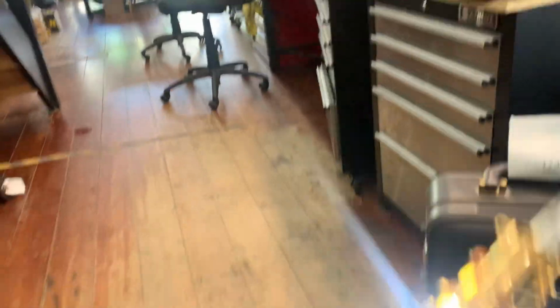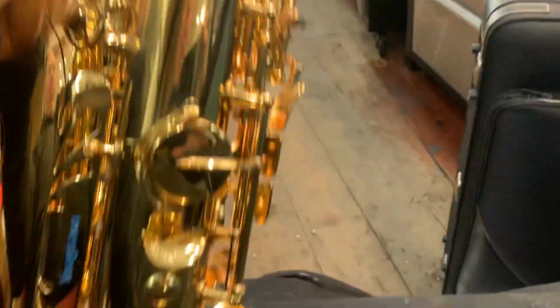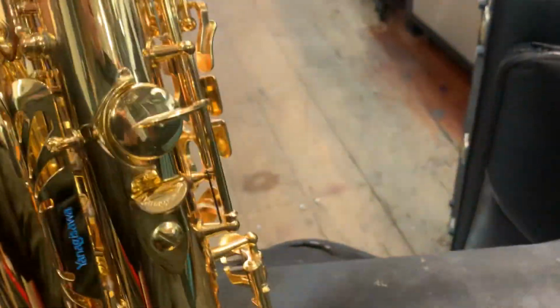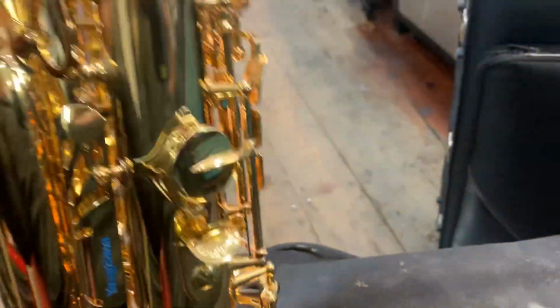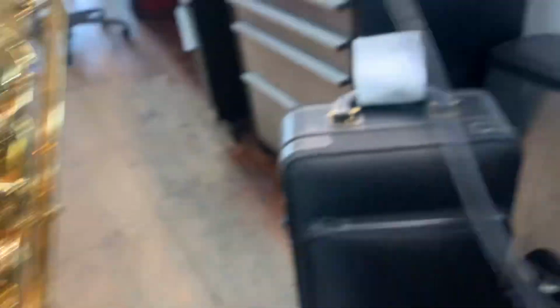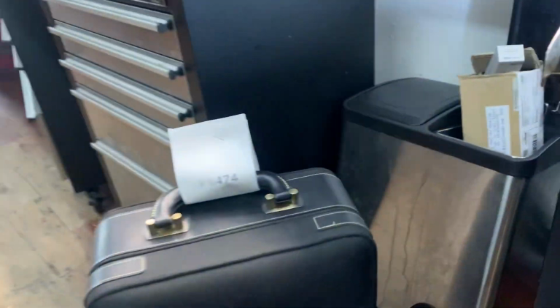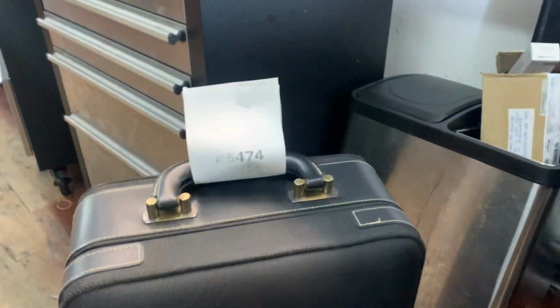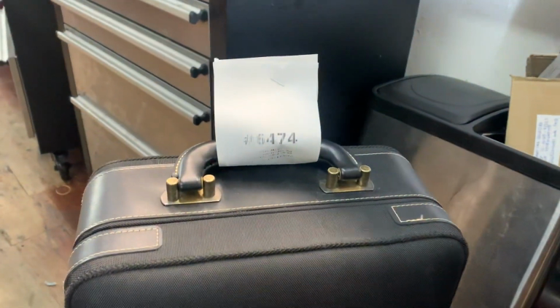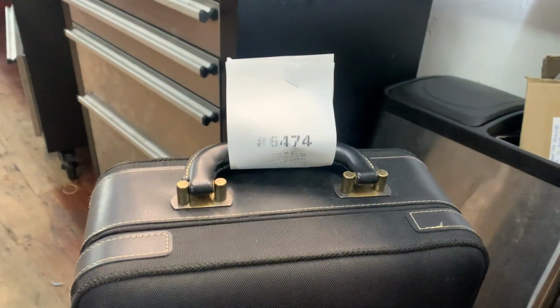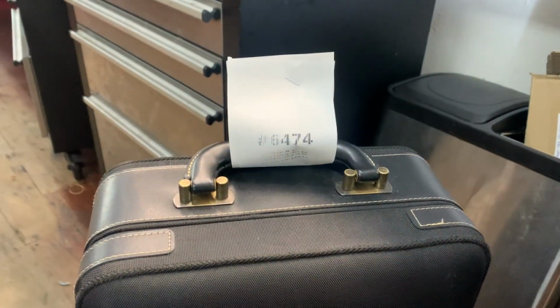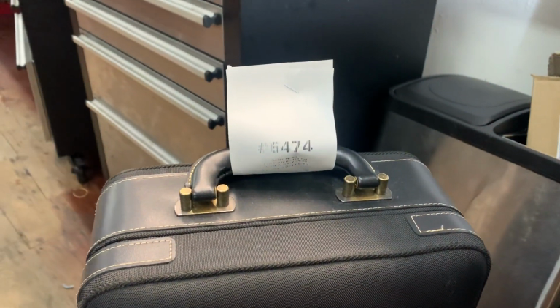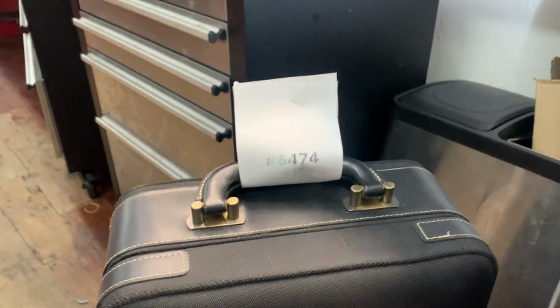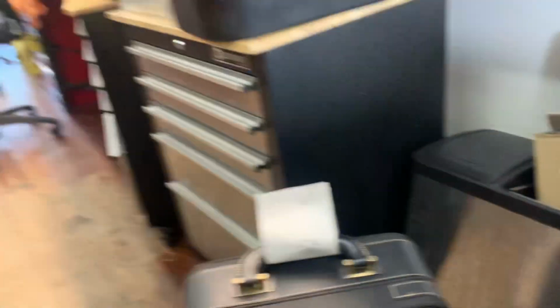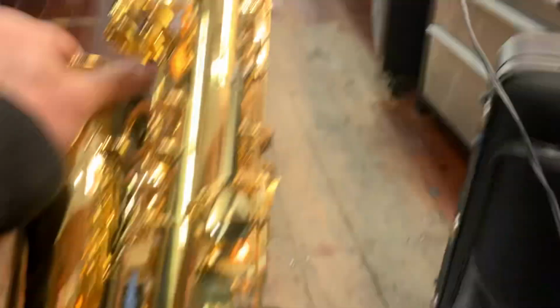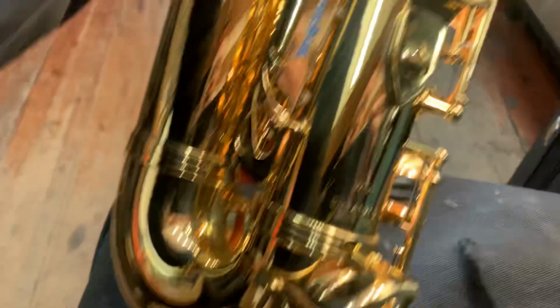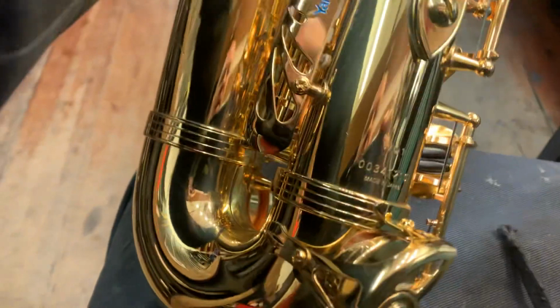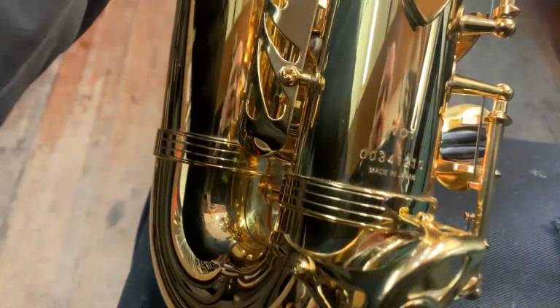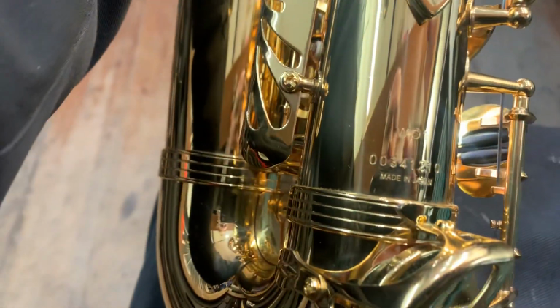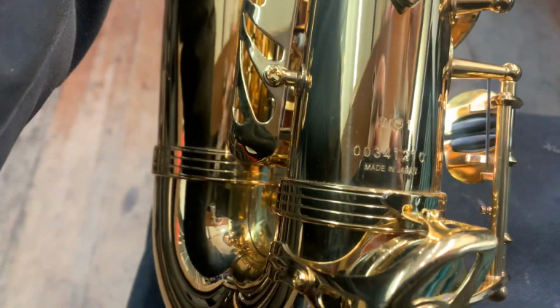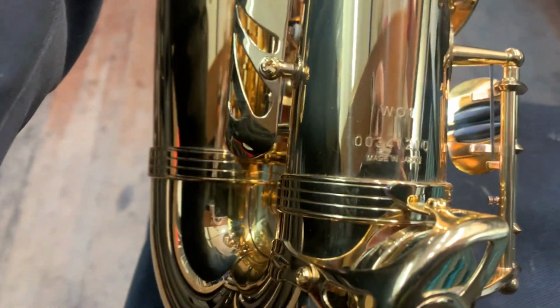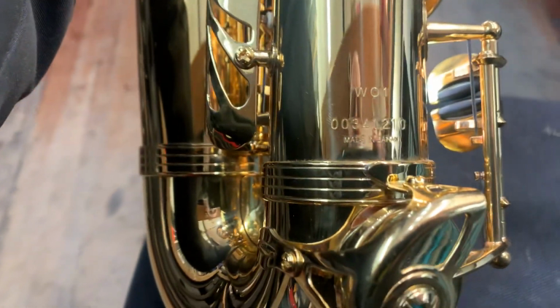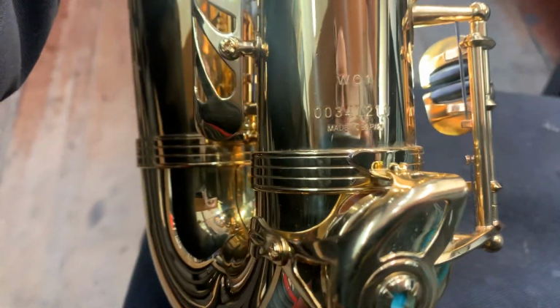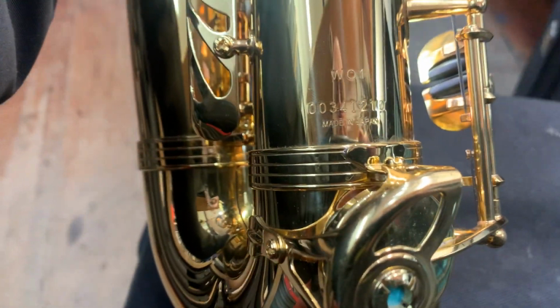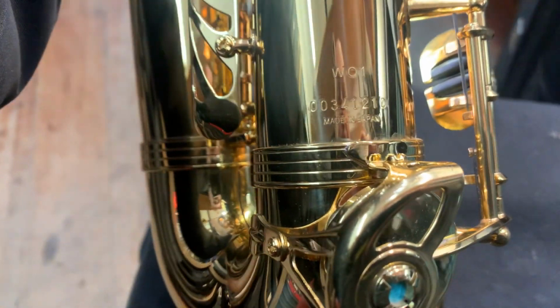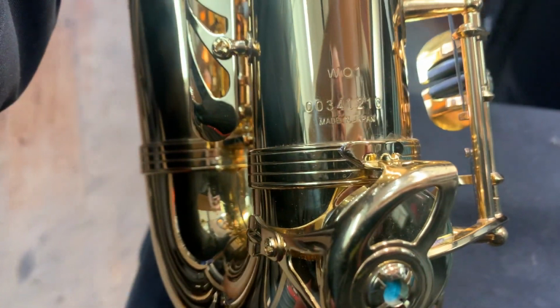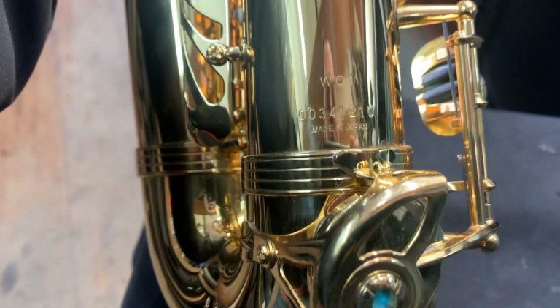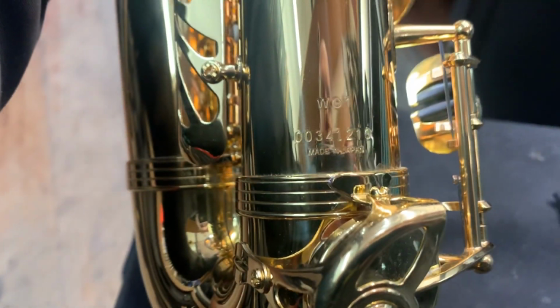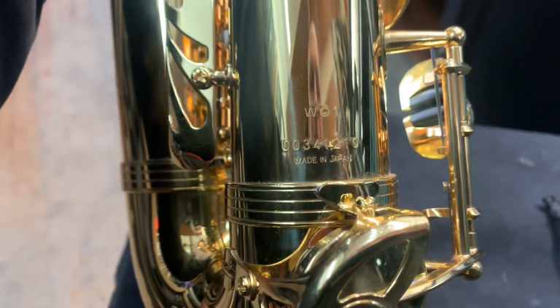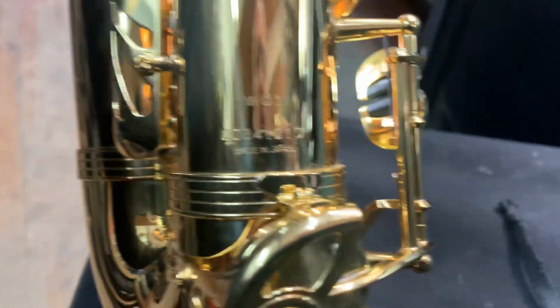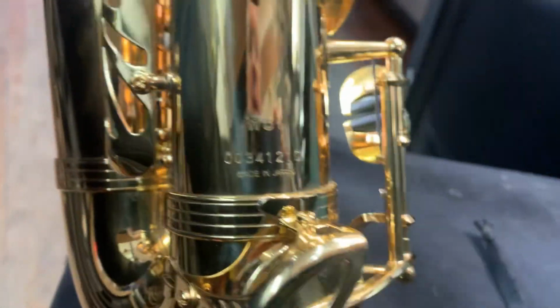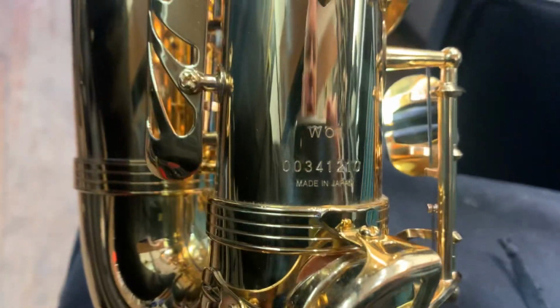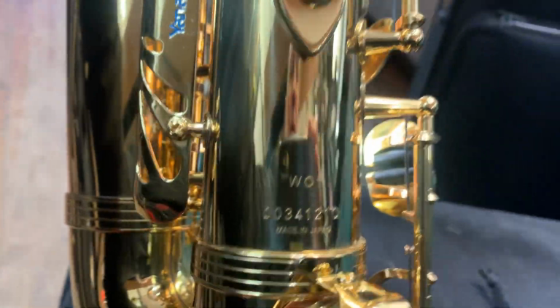We're here doing a video for ticket 6474. It's the Anna Gesell with serial number W01 0034 1210.